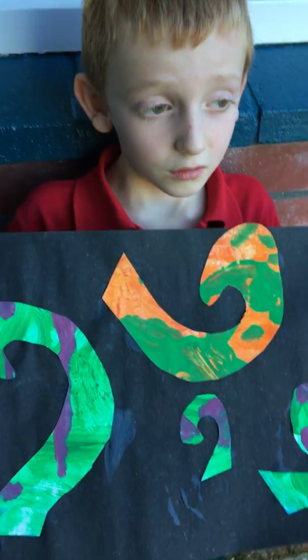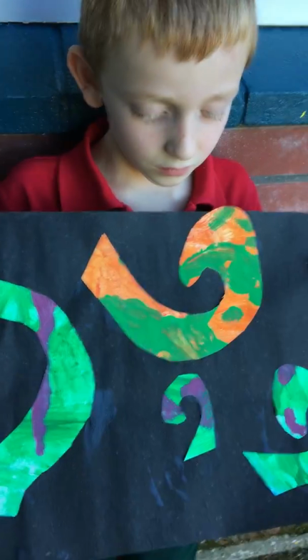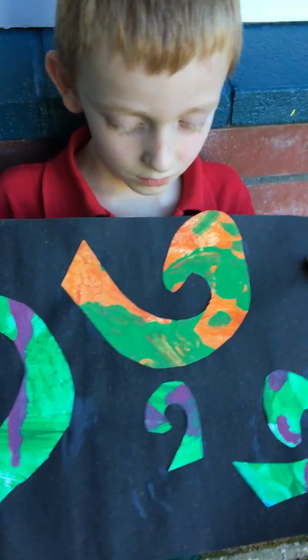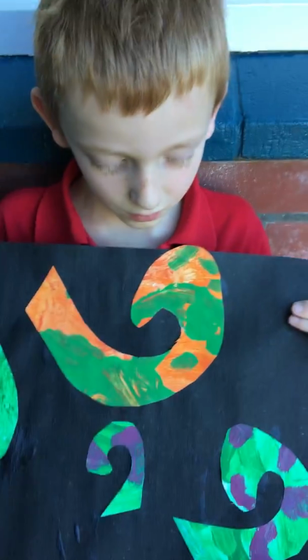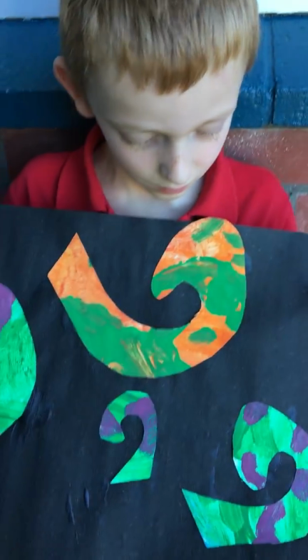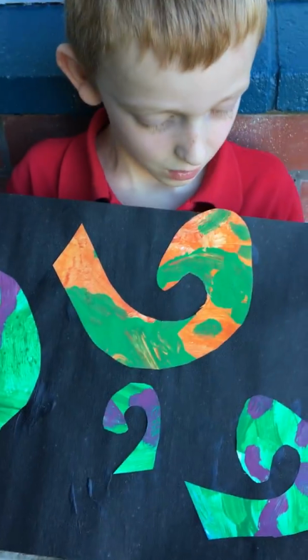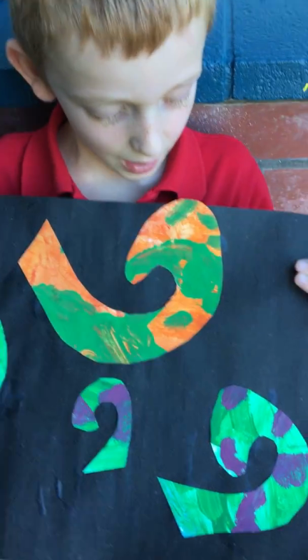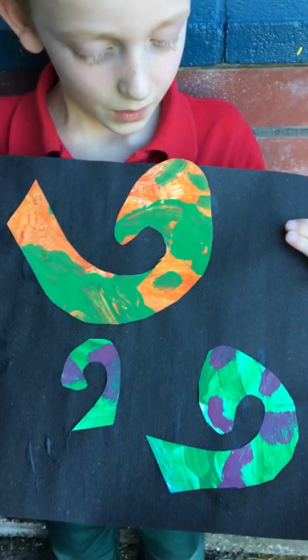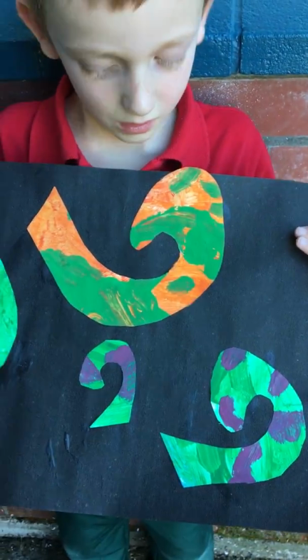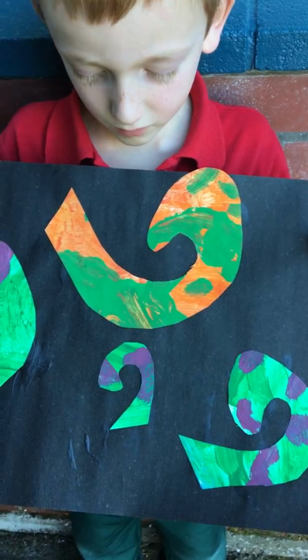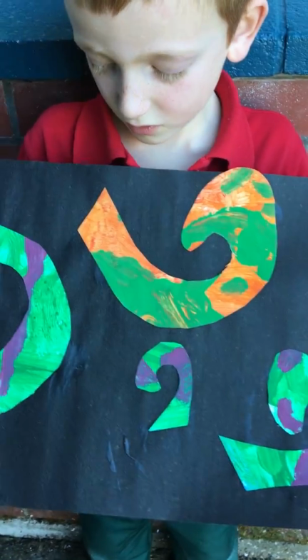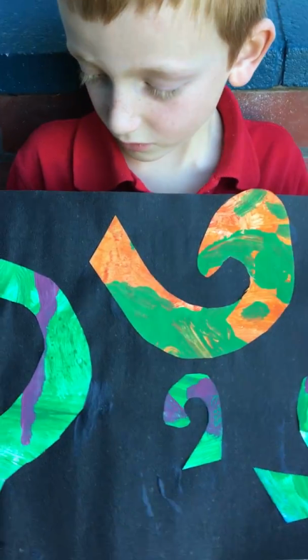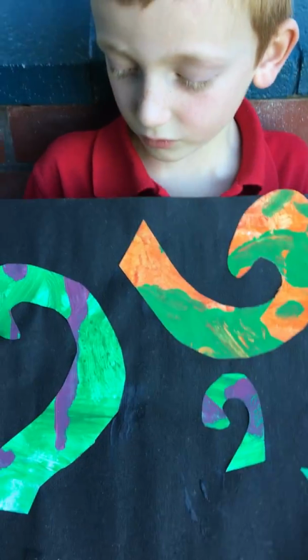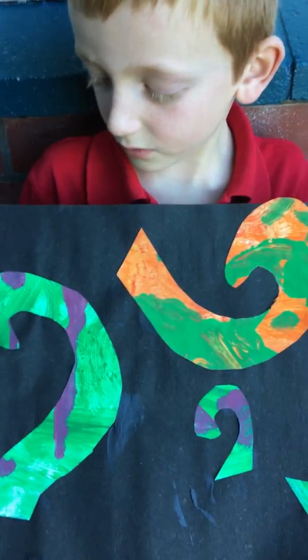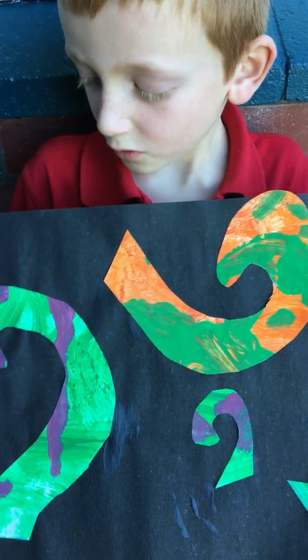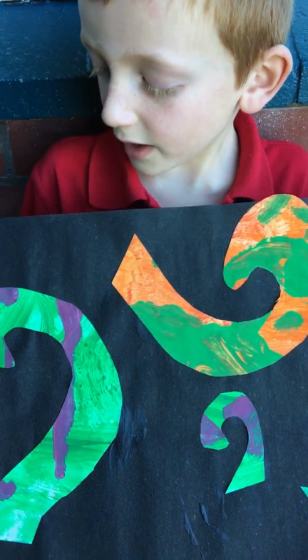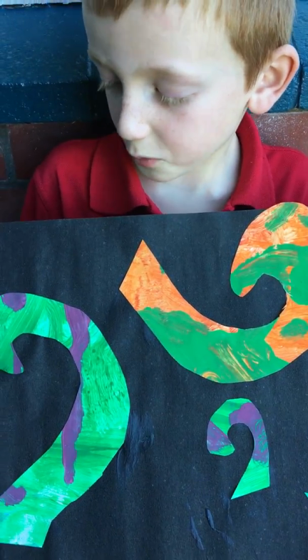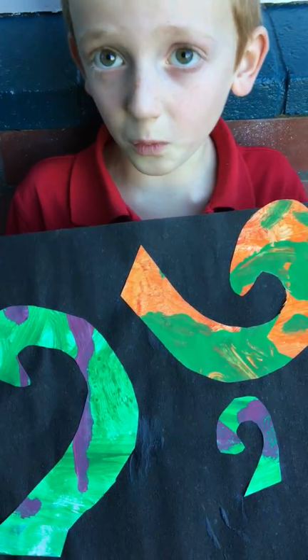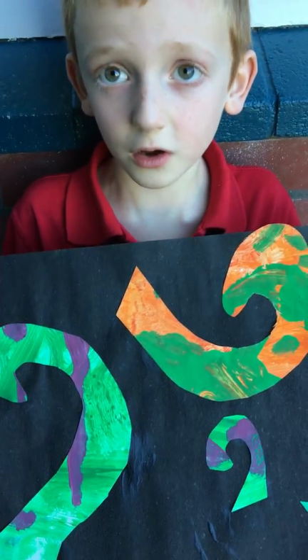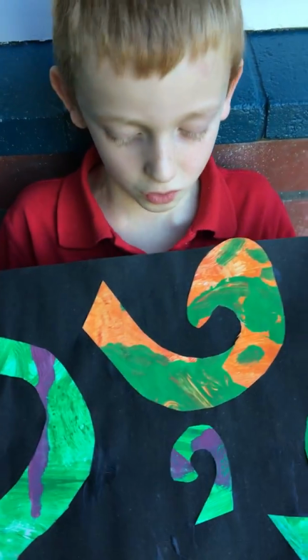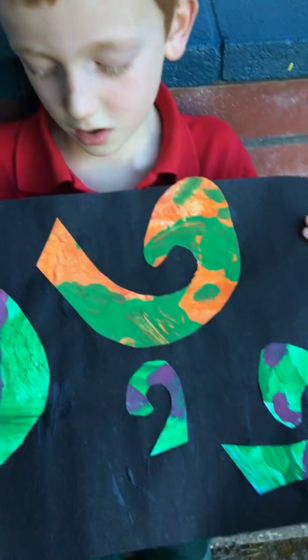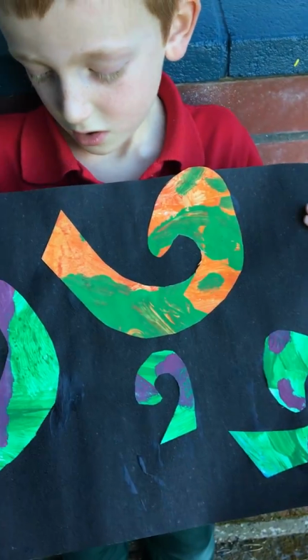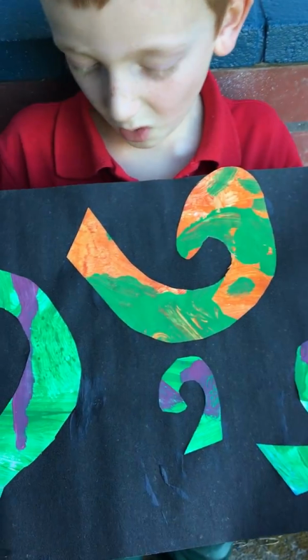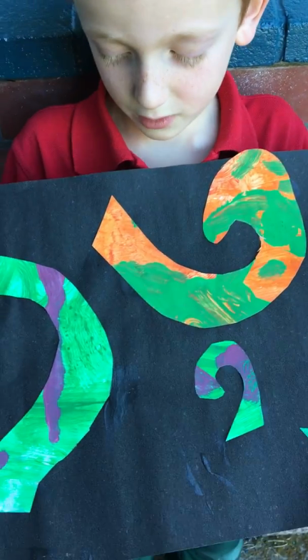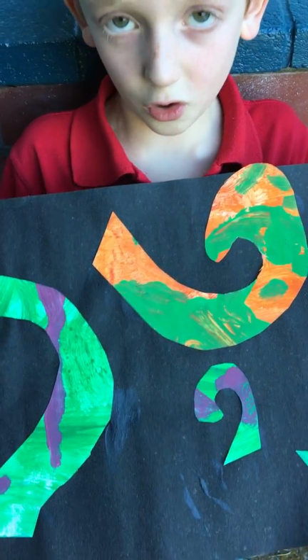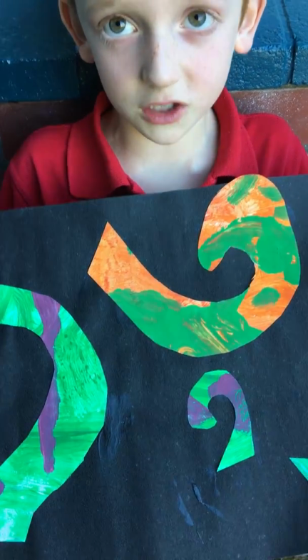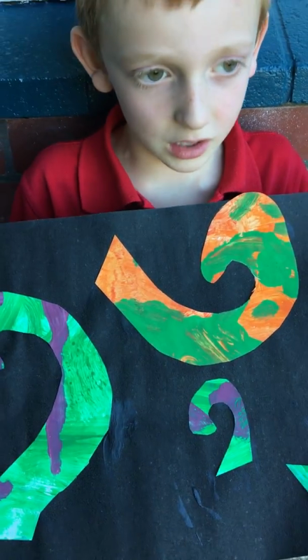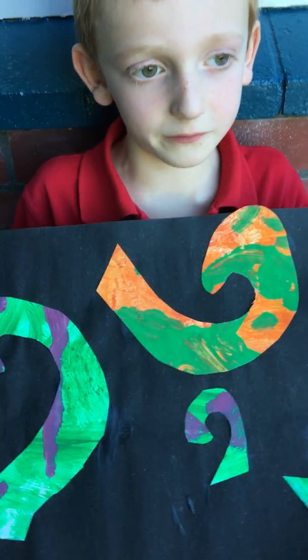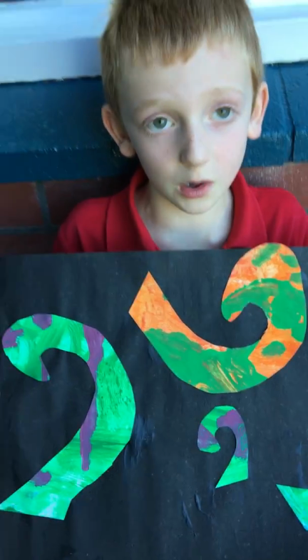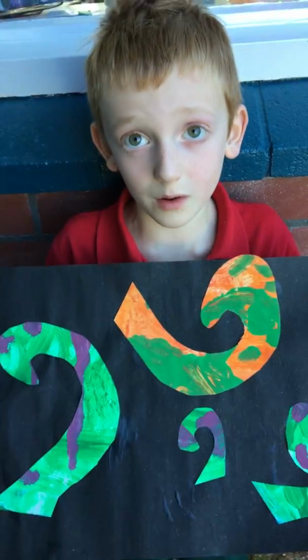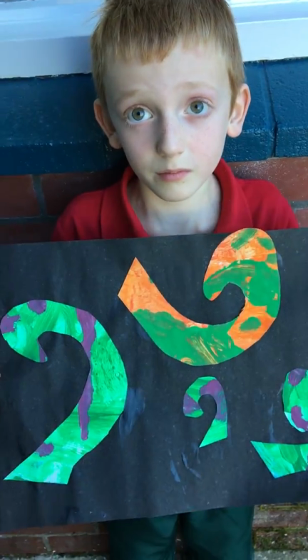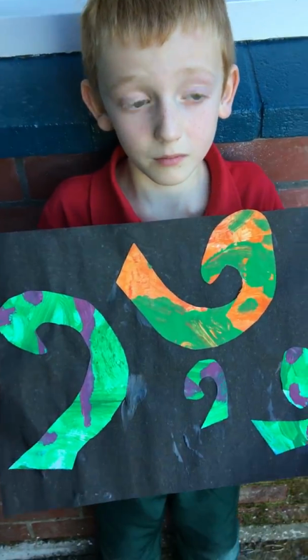And which ones are cold colours and which ones are warm colours? The green and the purple ones are cold, and the yellow, orange and red are warm. Fantastic!